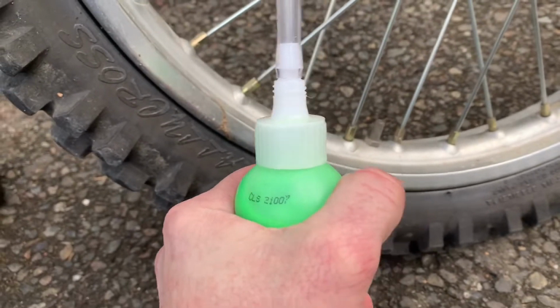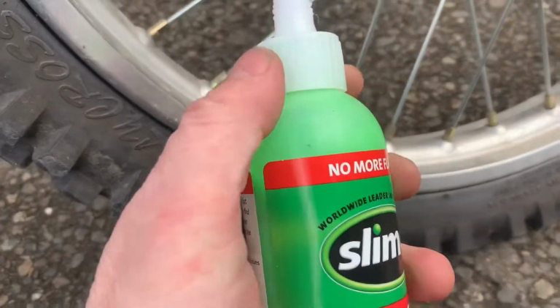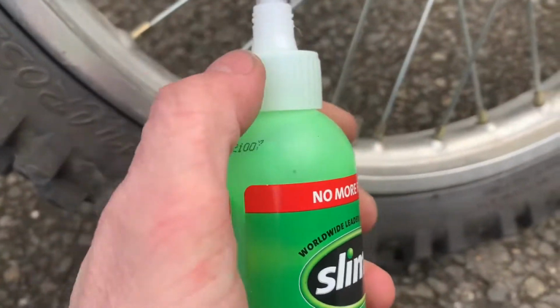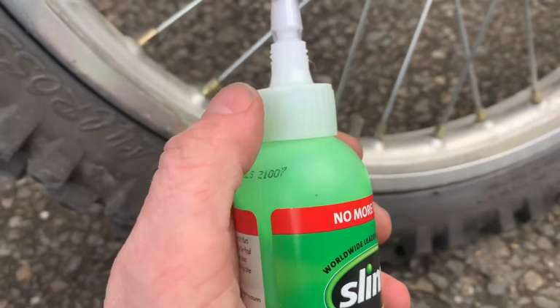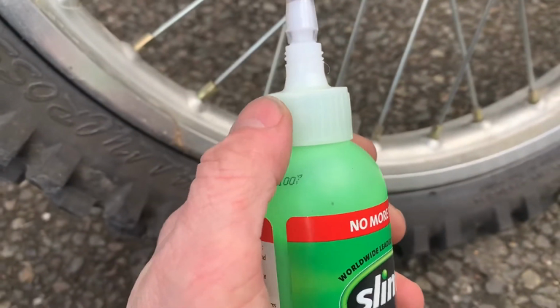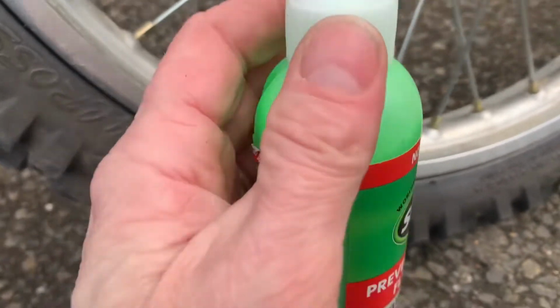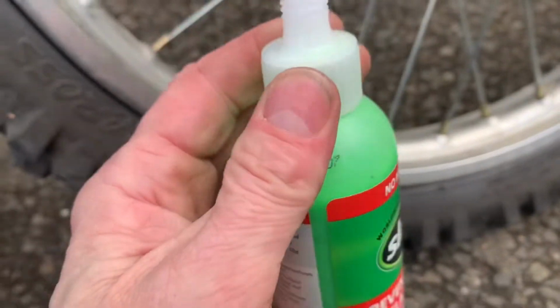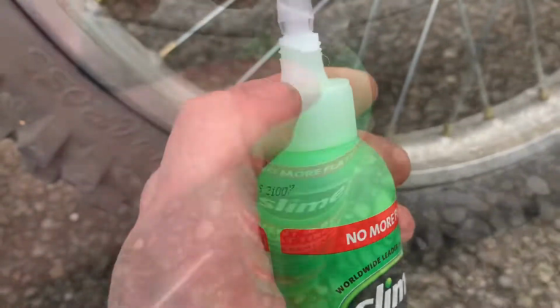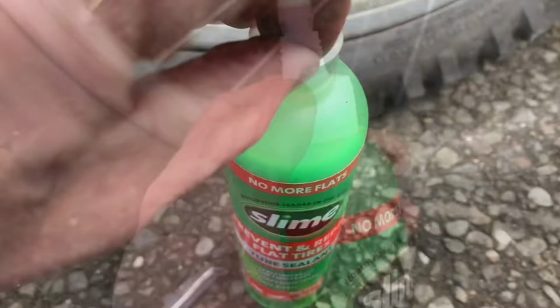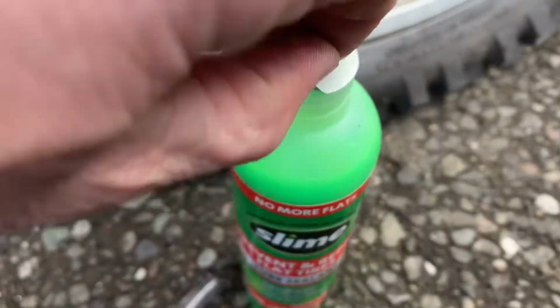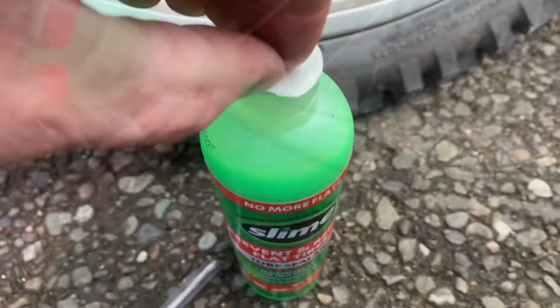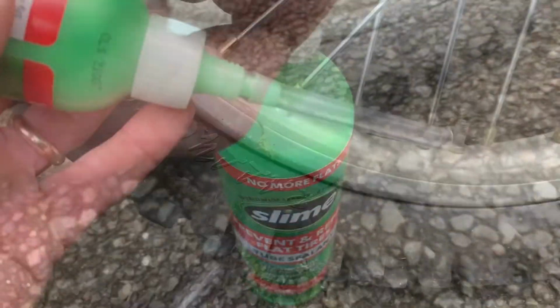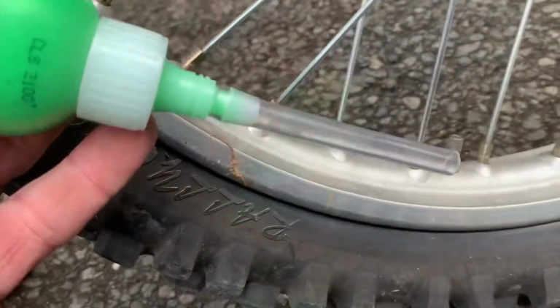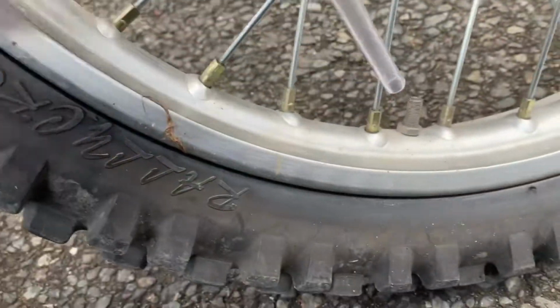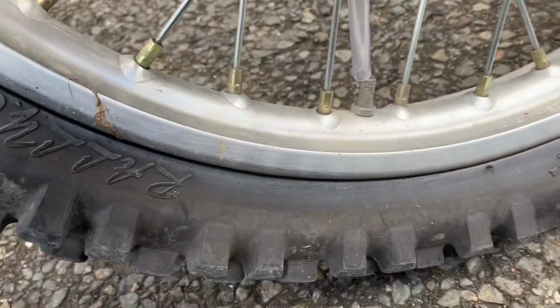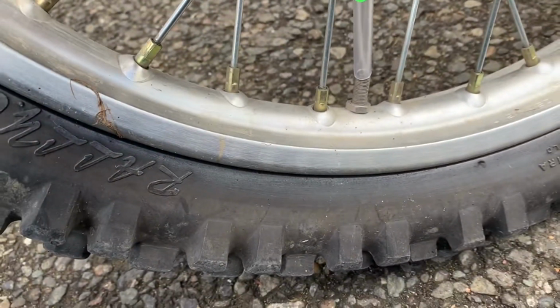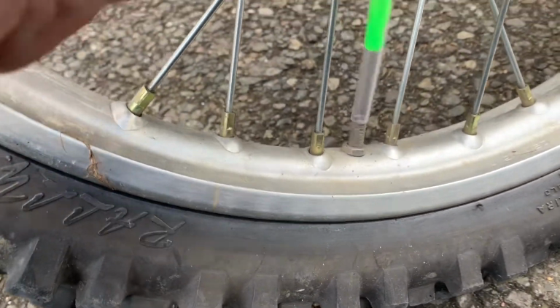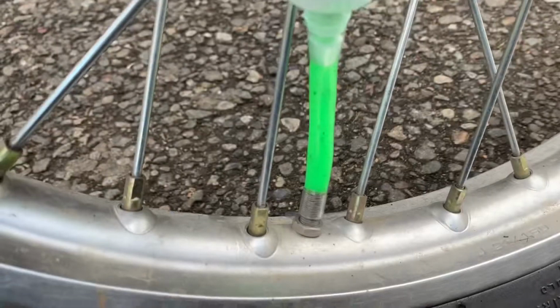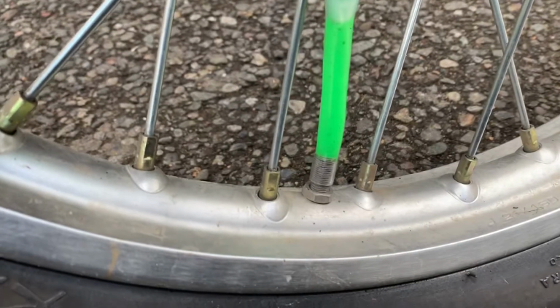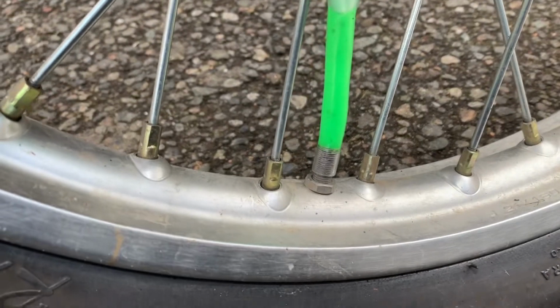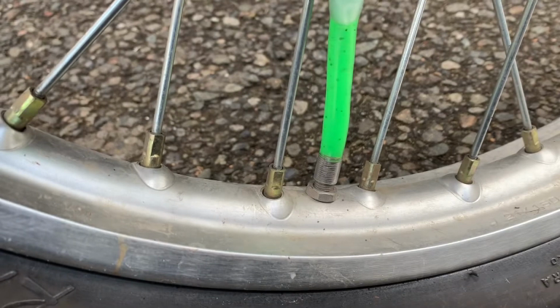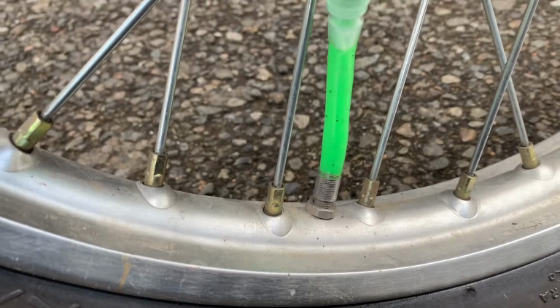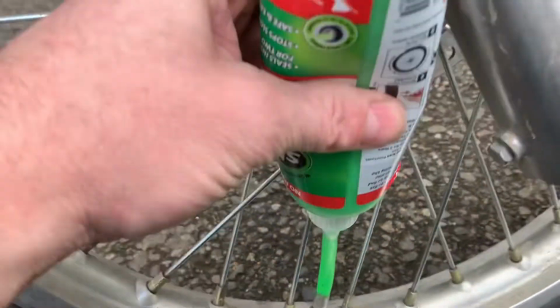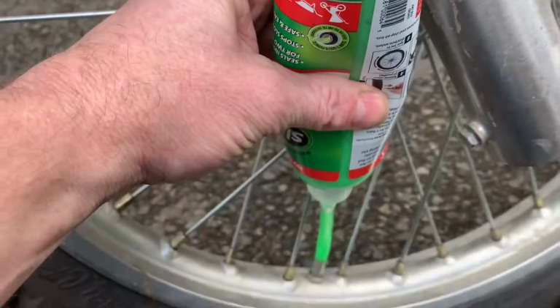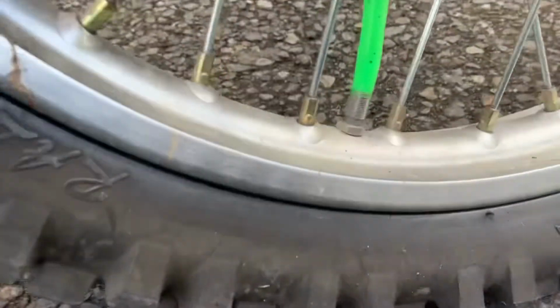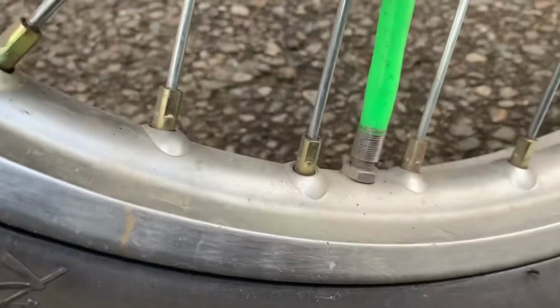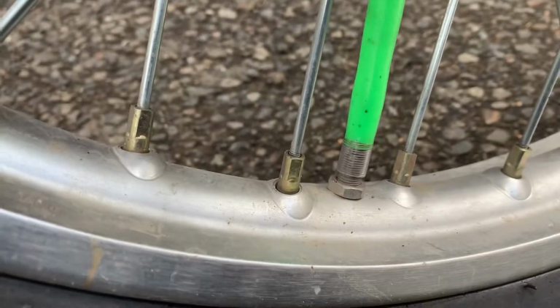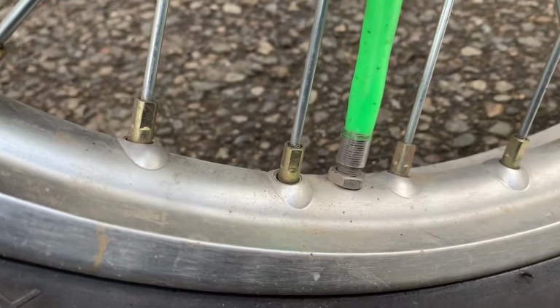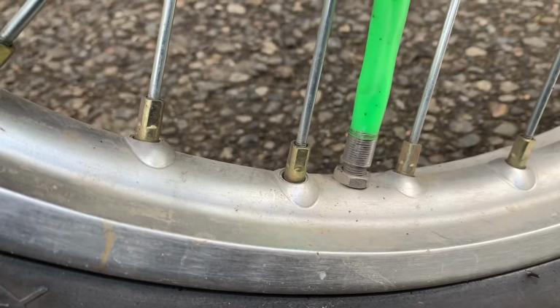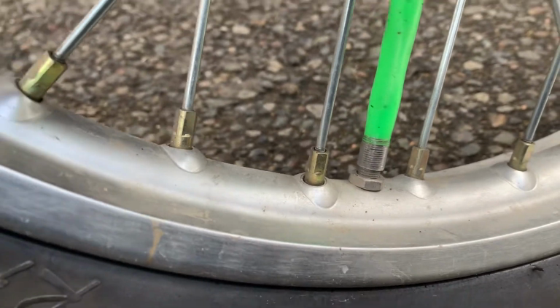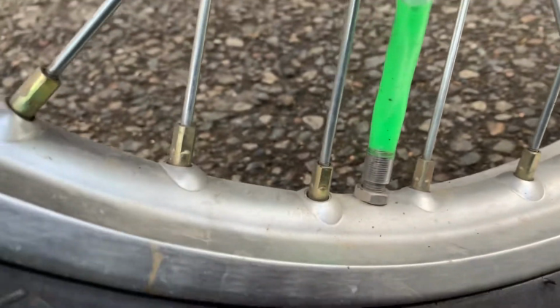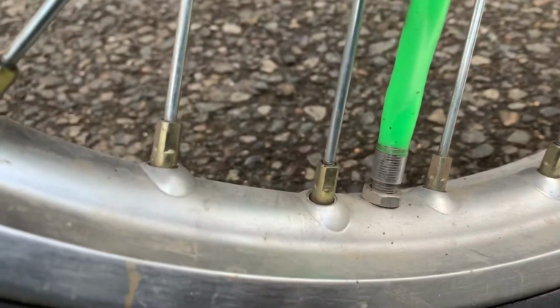We should make sure there's no cap on there — let's pop that cap off, make sure there's nothing on there. Just take that off, we're just going to put this right on there. Just fill it all the way up, dump it in there, and we'll put the valve stem back on.